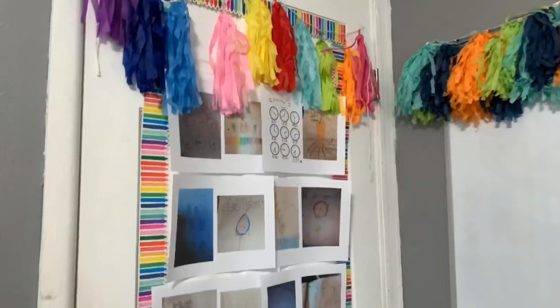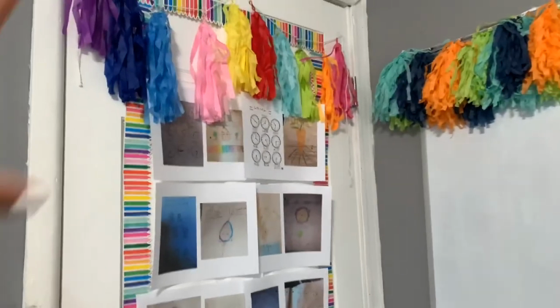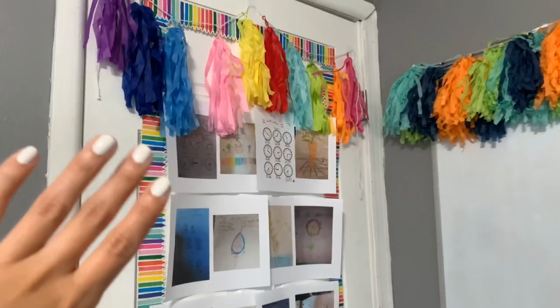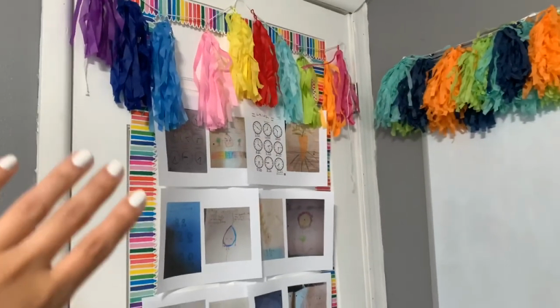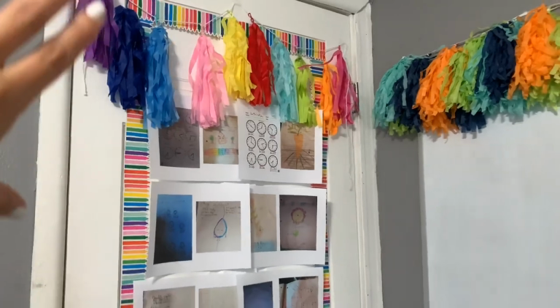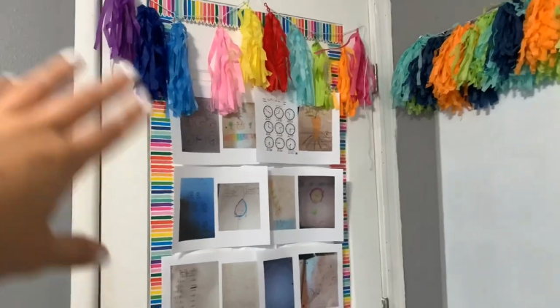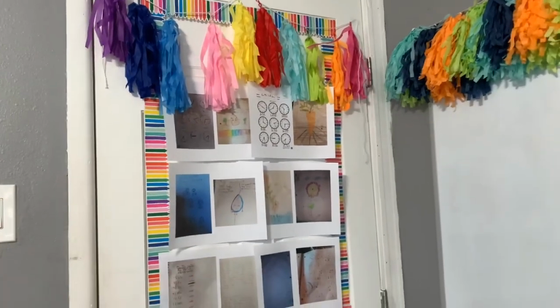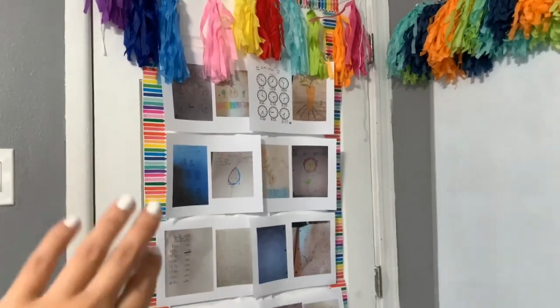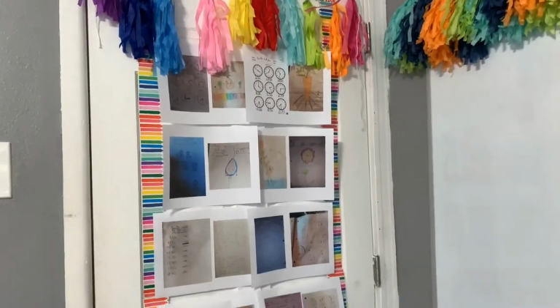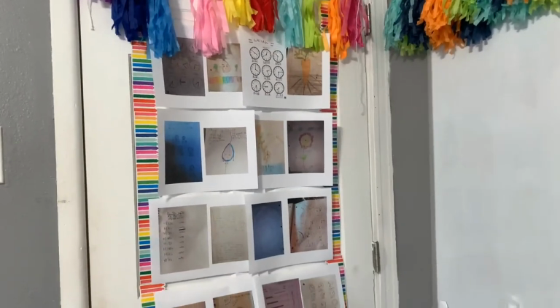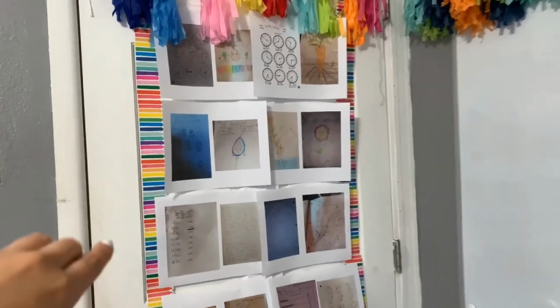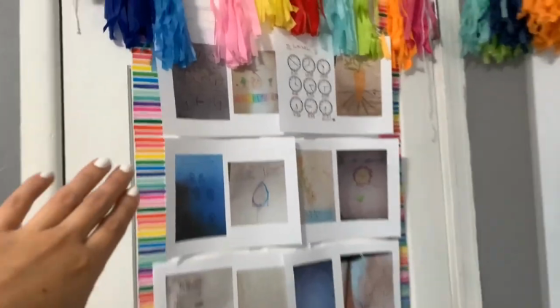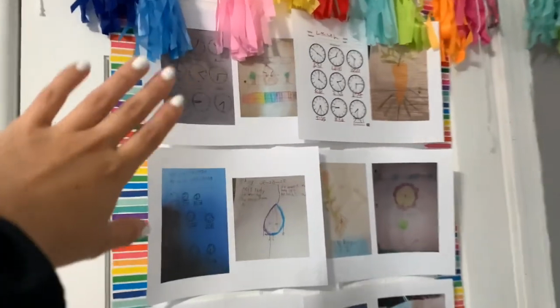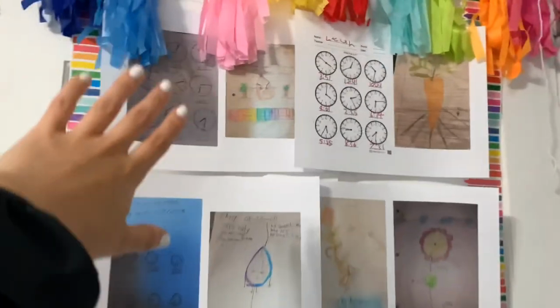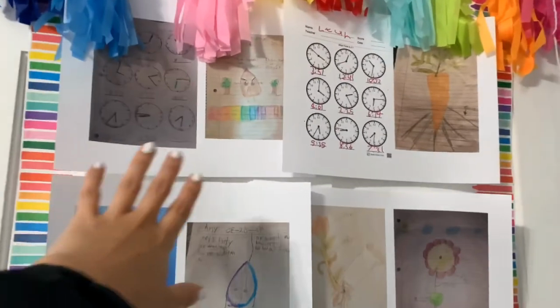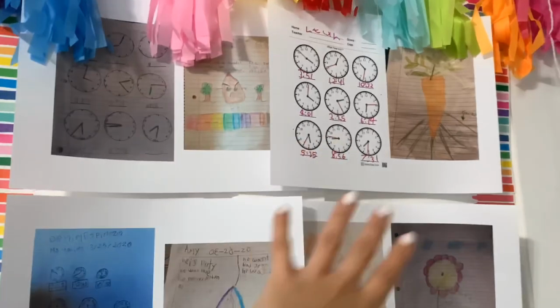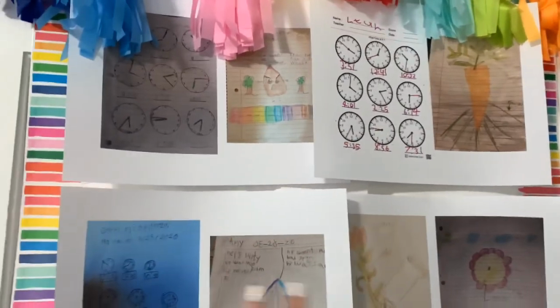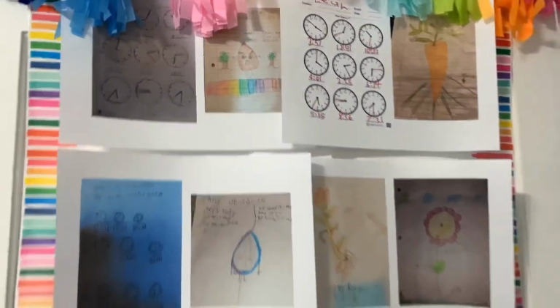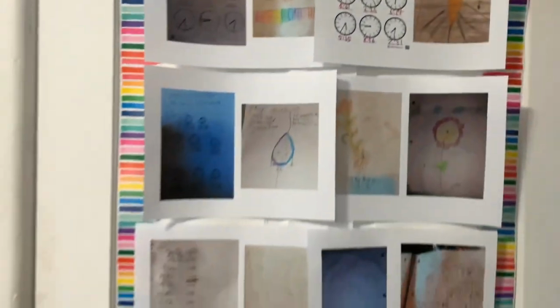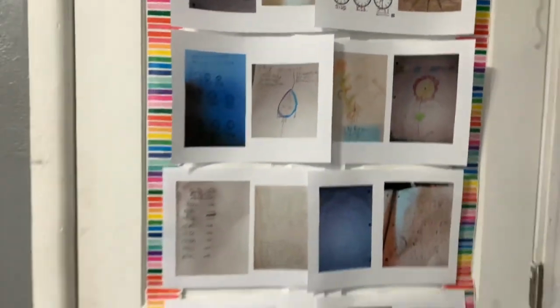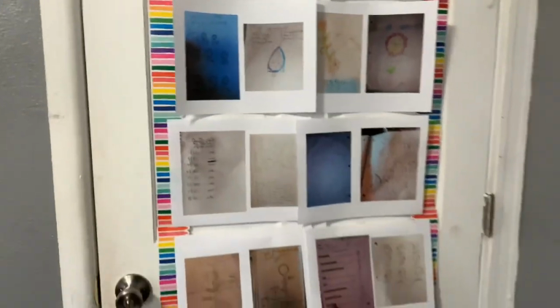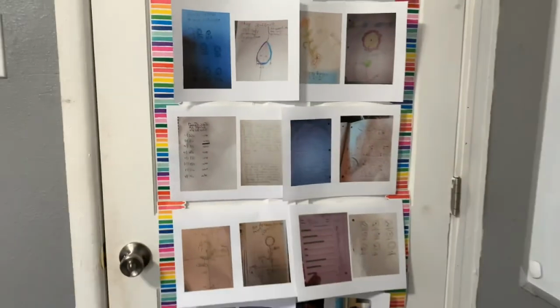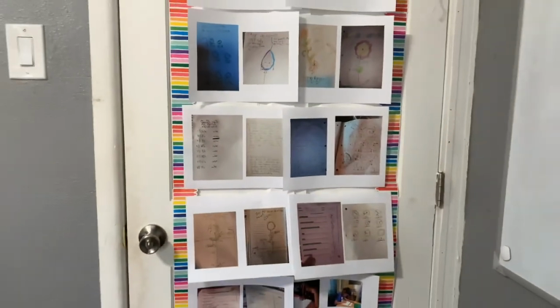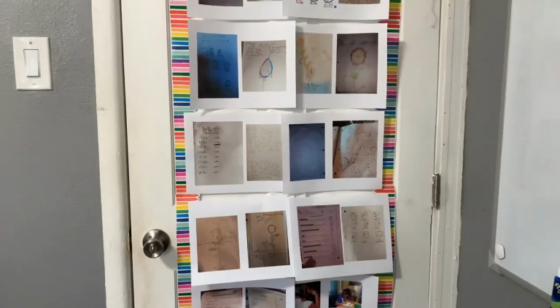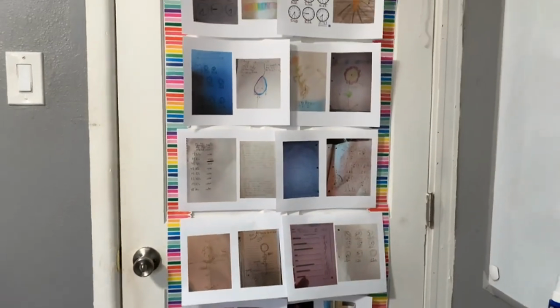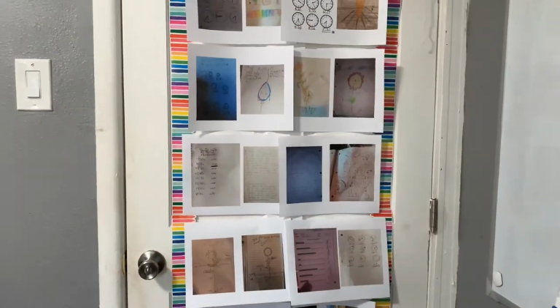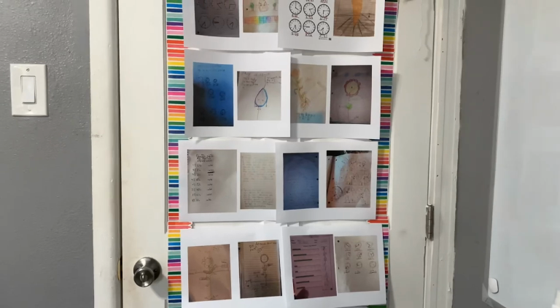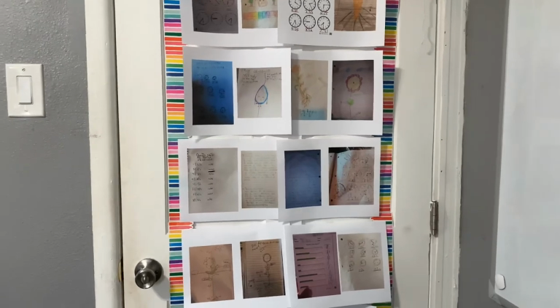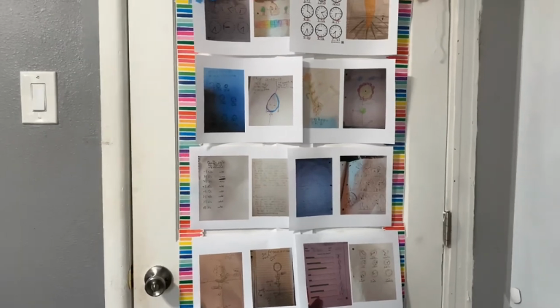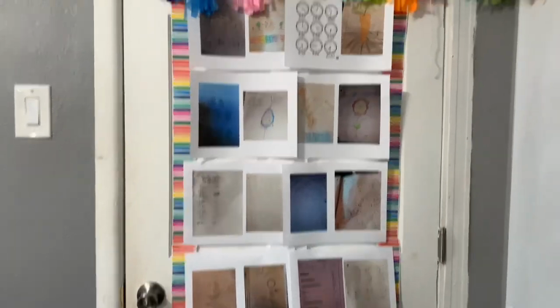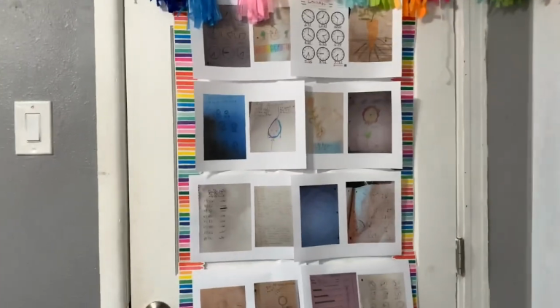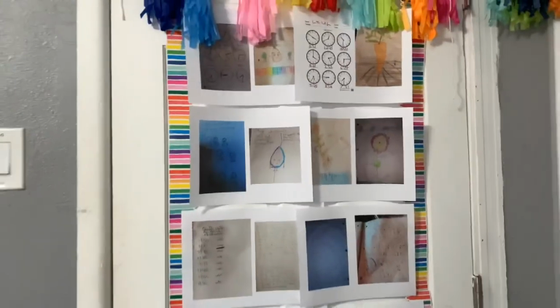Obviously, this right here — lo hice como un bulletin board — I did like a bulletin board. I already went ahead and printed their first week's work and put it on there. That'll probably be up there for a while. I don't want to go crazy with the printing.